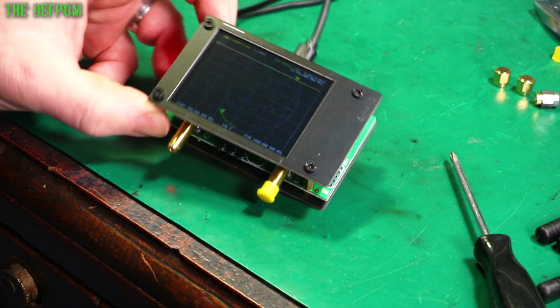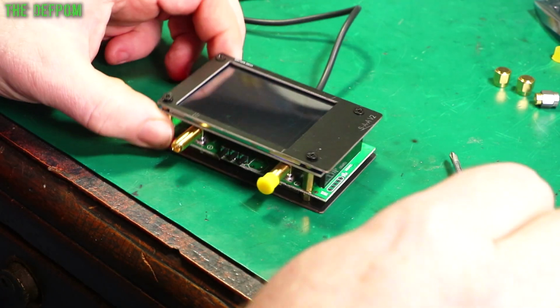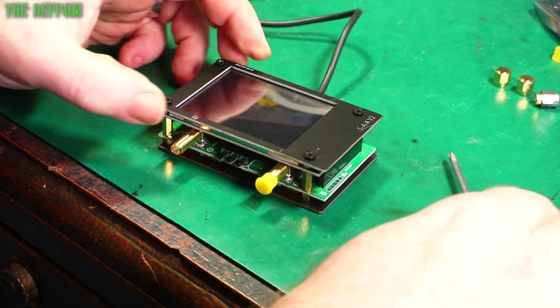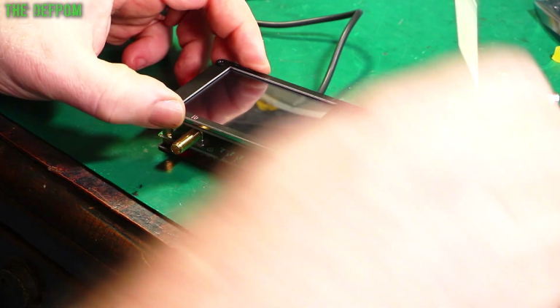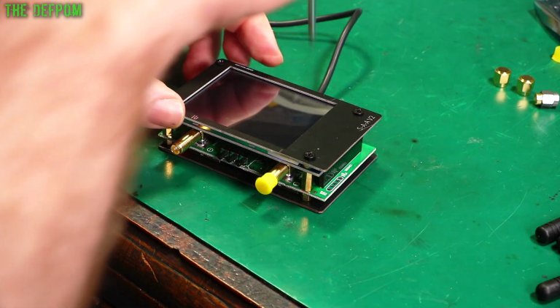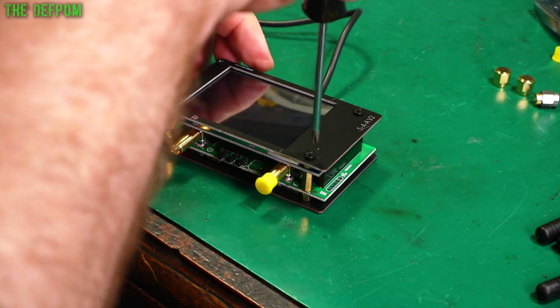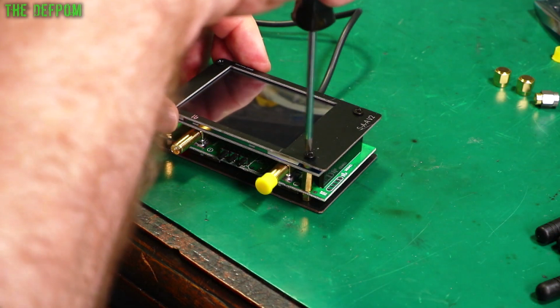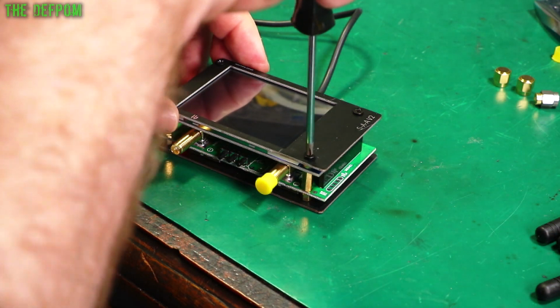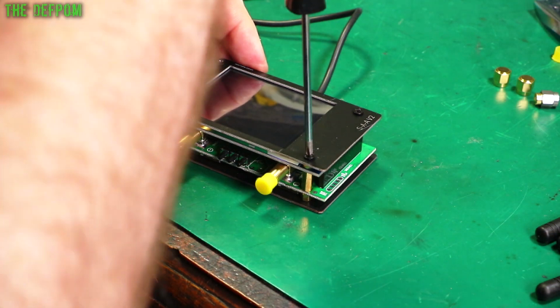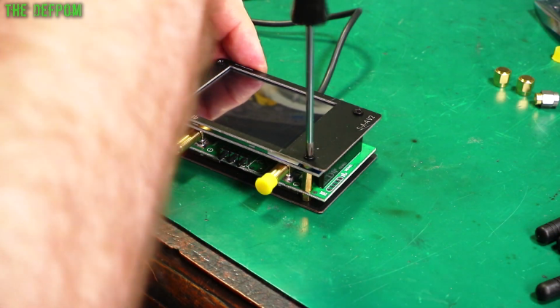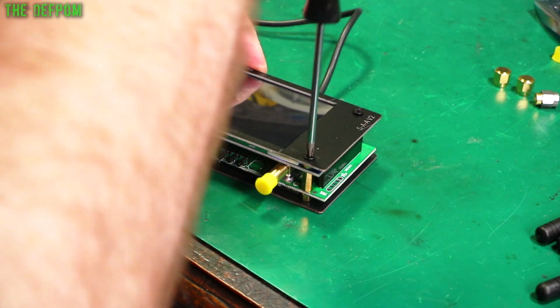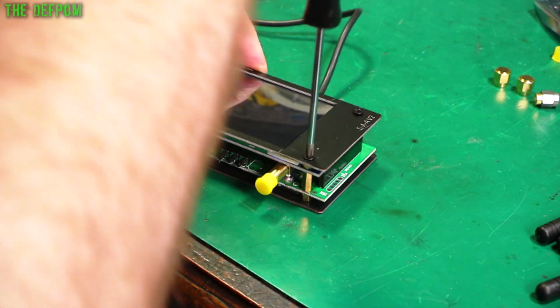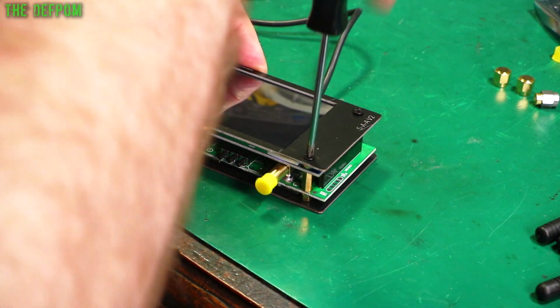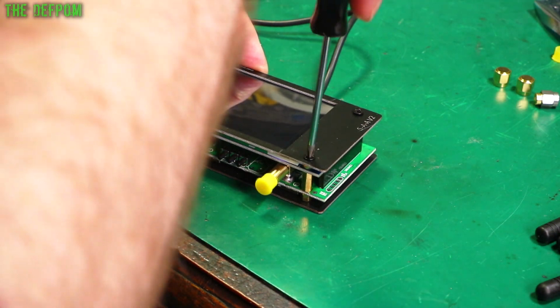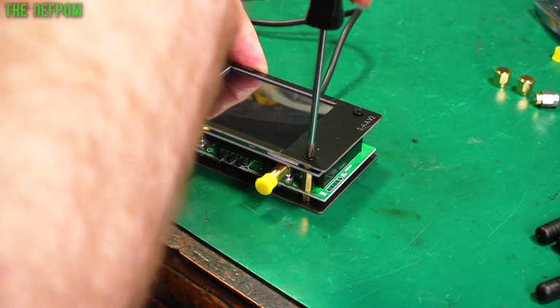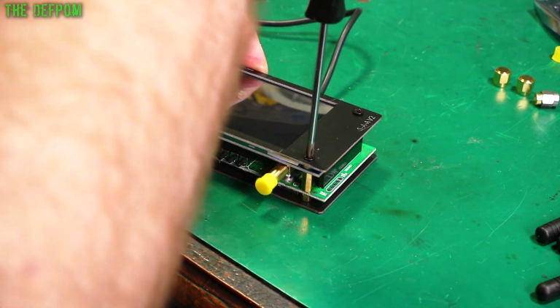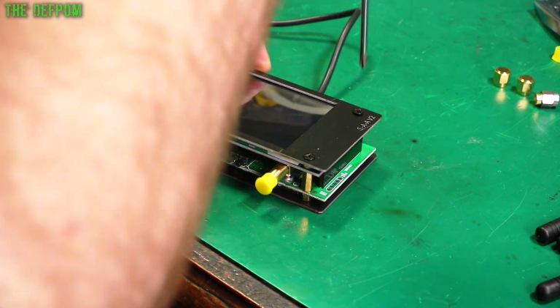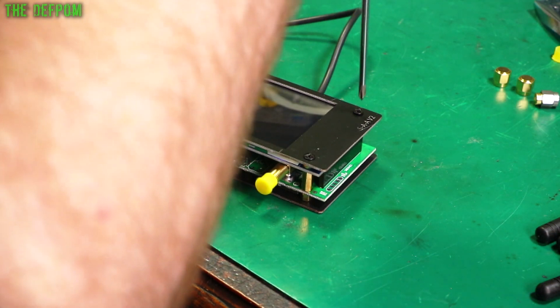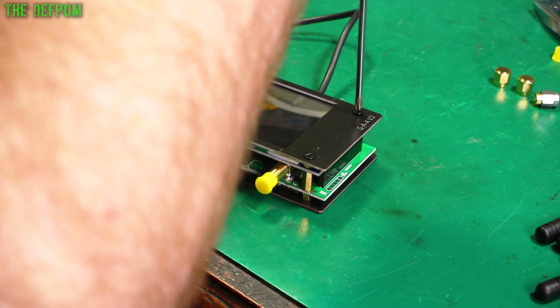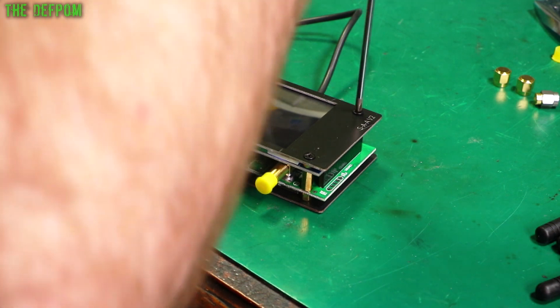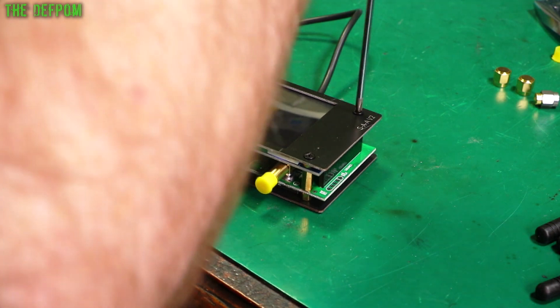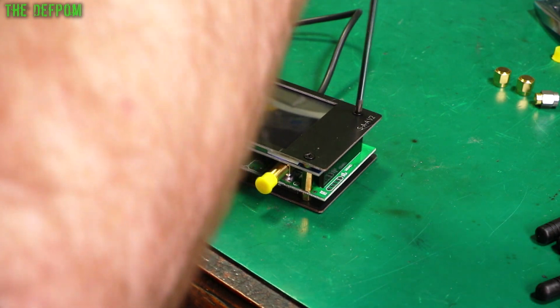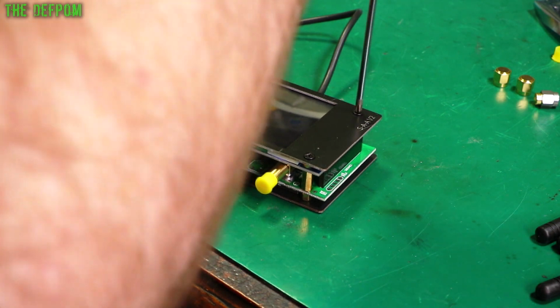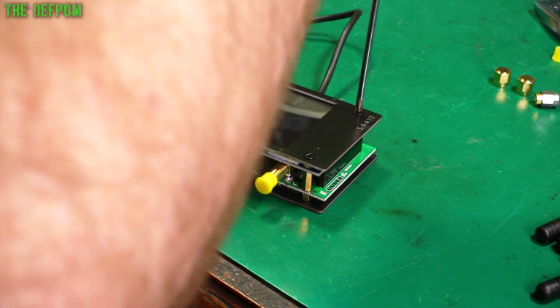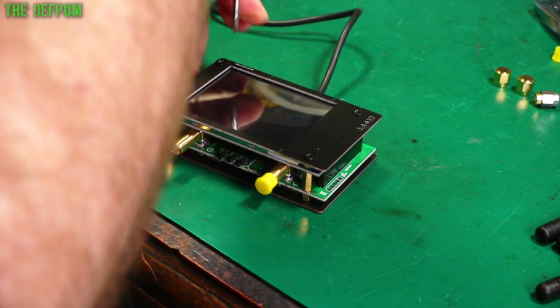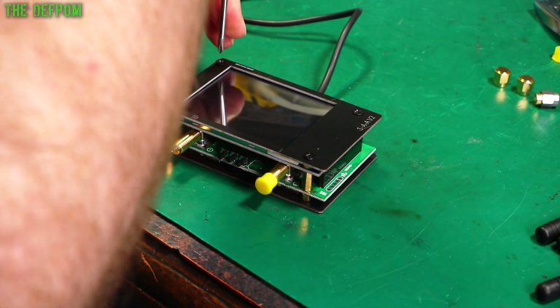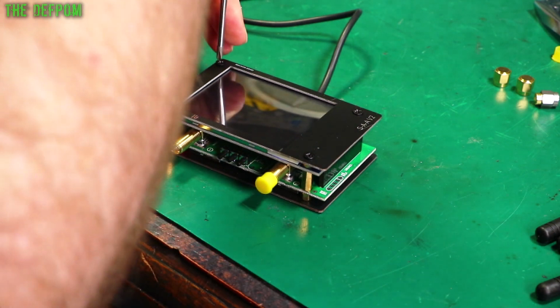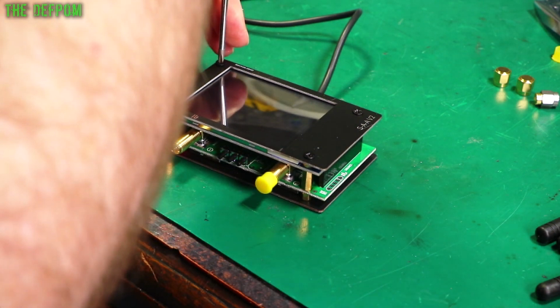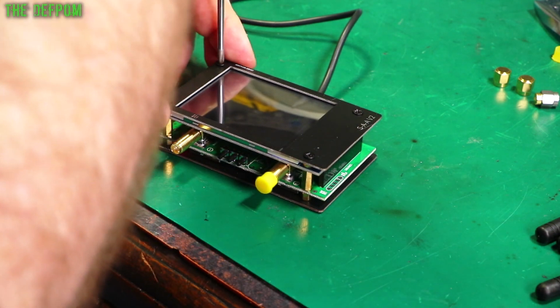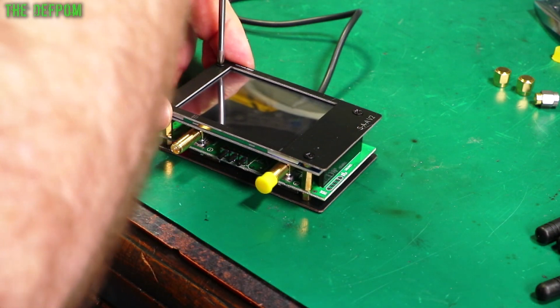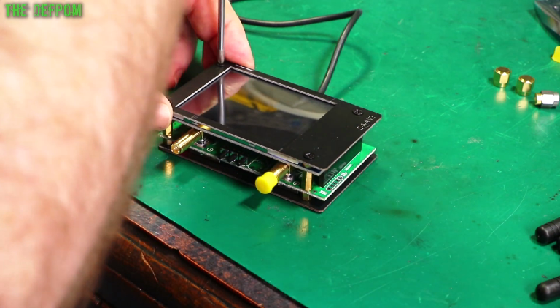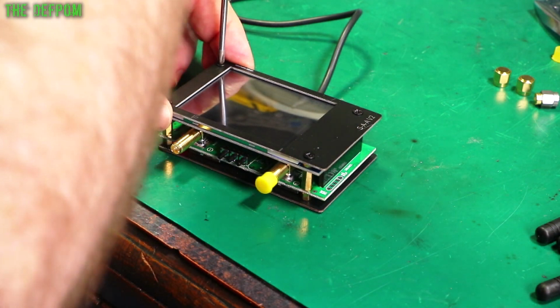That looks much nicer. Let's put this back down again. So yes, we'll have a play with this. I've got some antennas here. I'm going to have a little play with those. I've already had a bit of a play with them but I thought I'd show you what I've found, because it's very interesting. And it's a bit of an example of the risks you take when you're buying things from China.